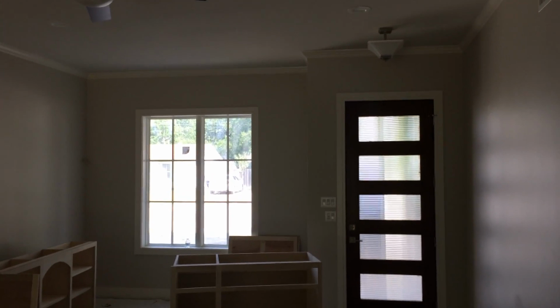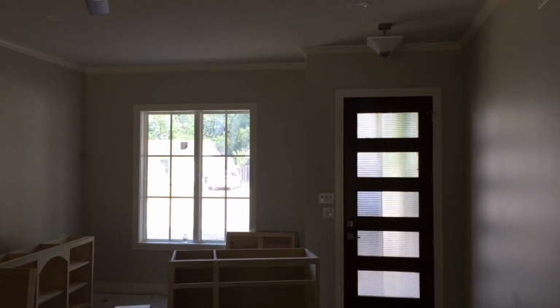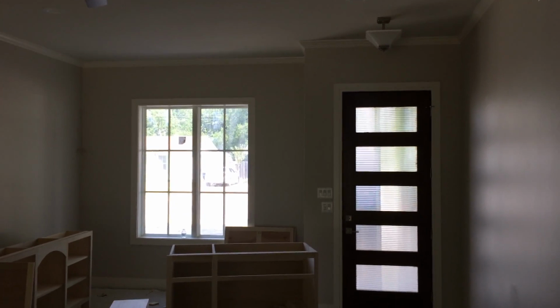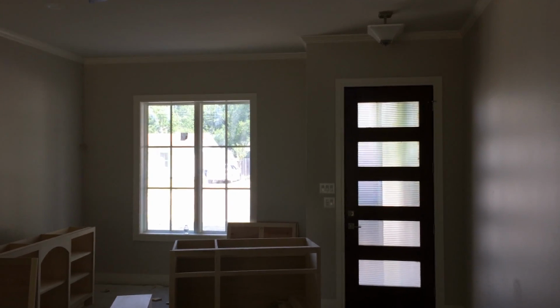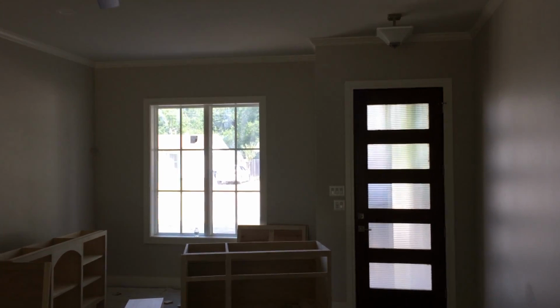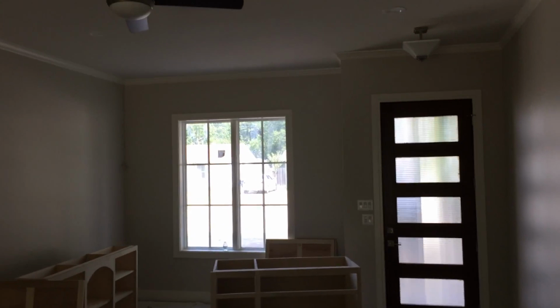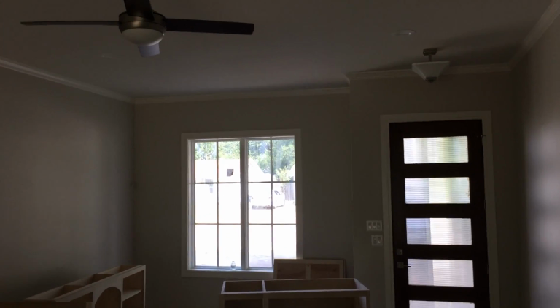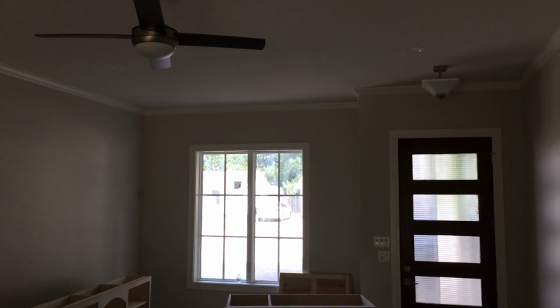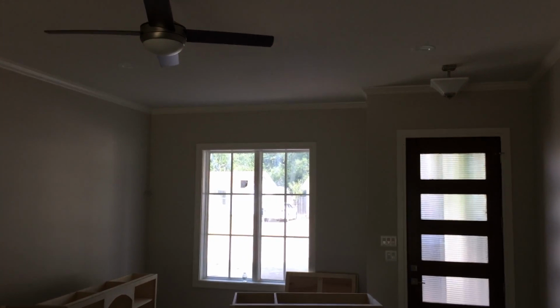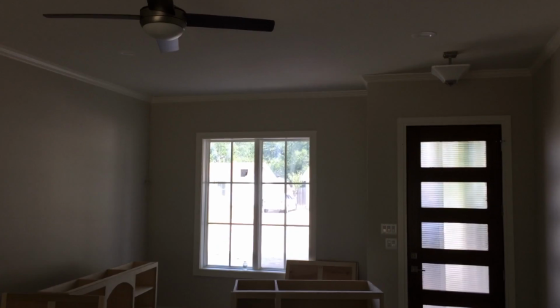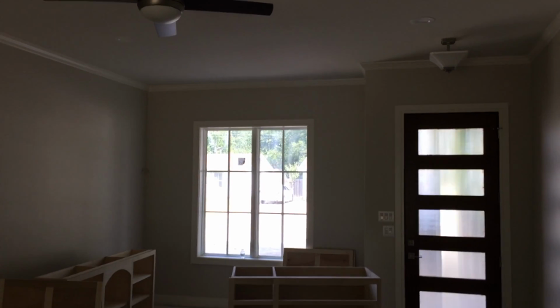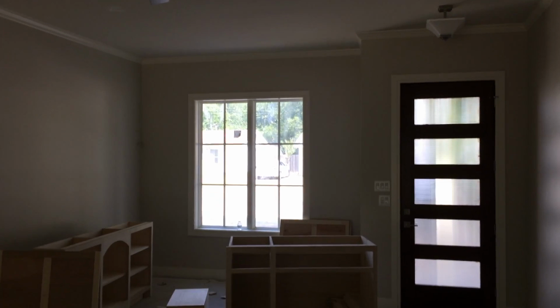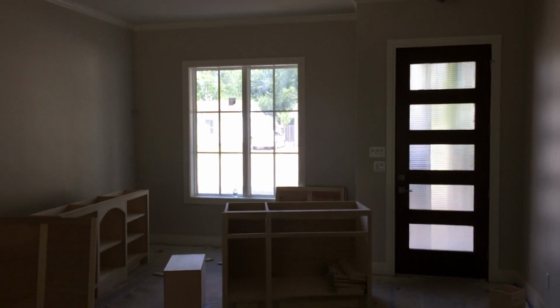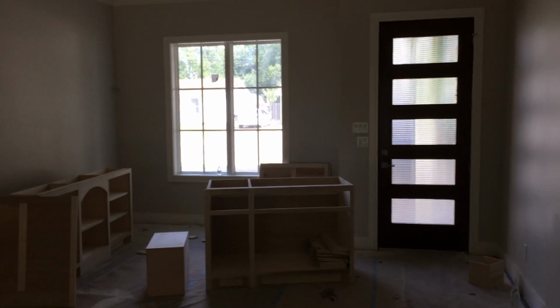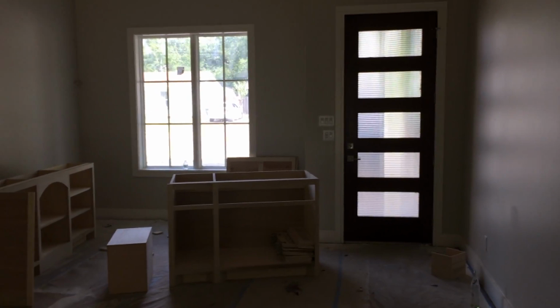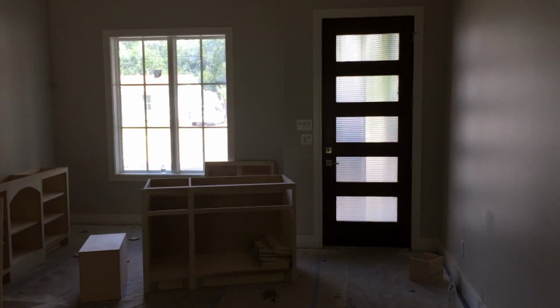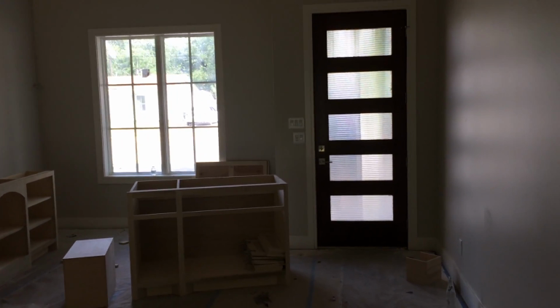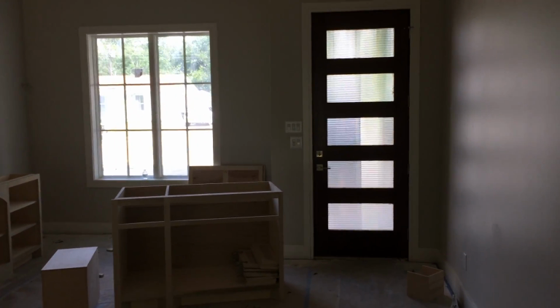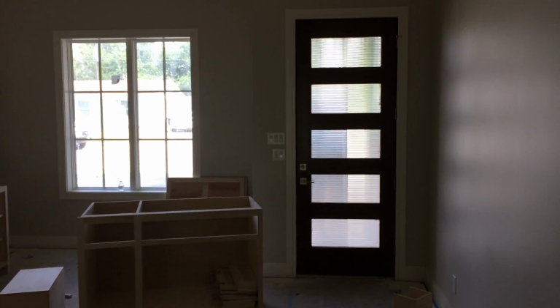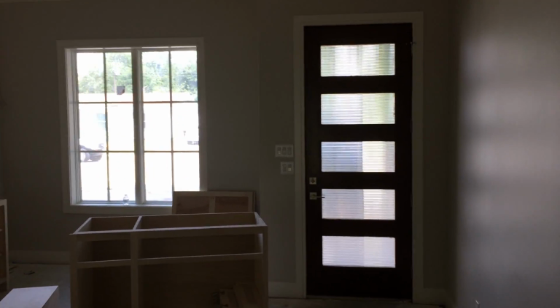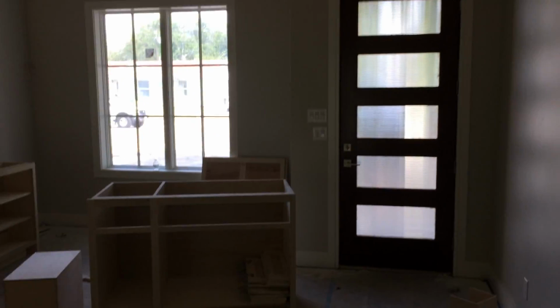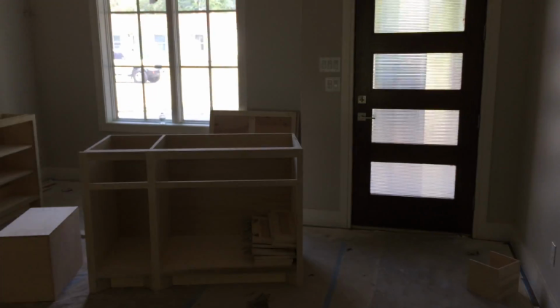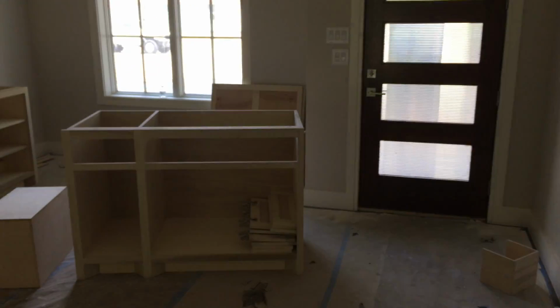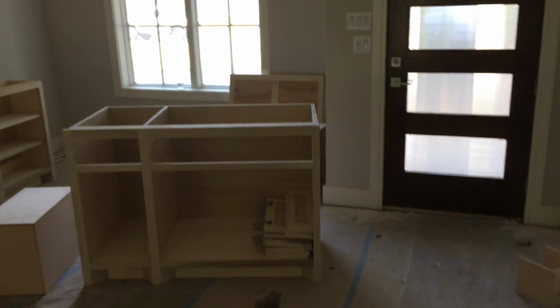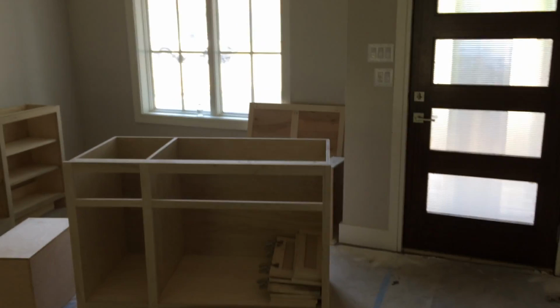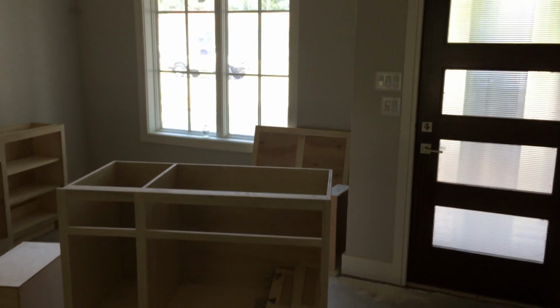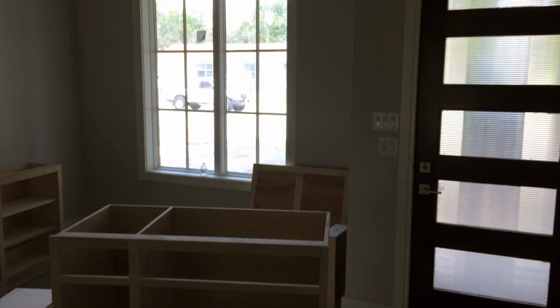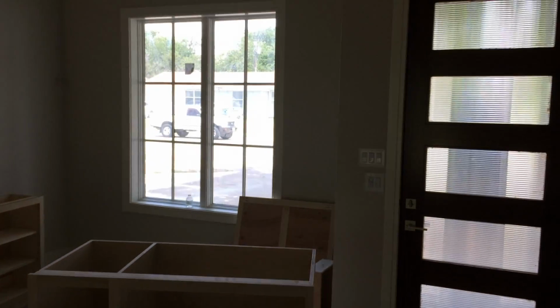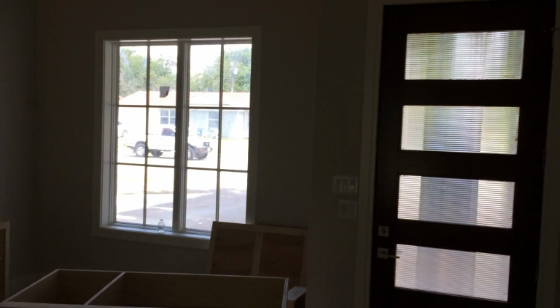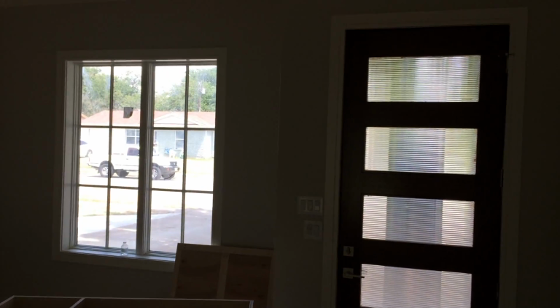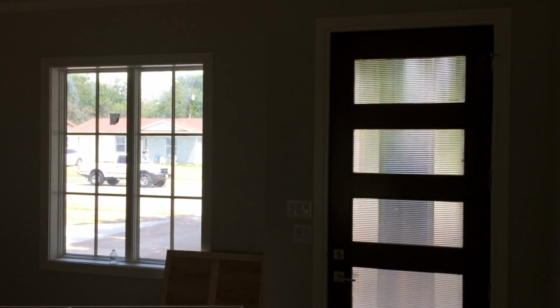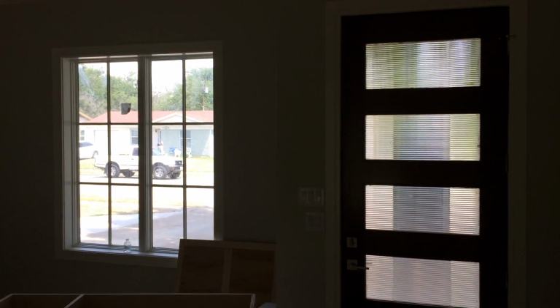Hi, this is David. Thanks once again for visiting the DeVore Realty channel. Showing you here again another video of a home that was being remodeled from the studs up — it's a four bedroom, two bath.